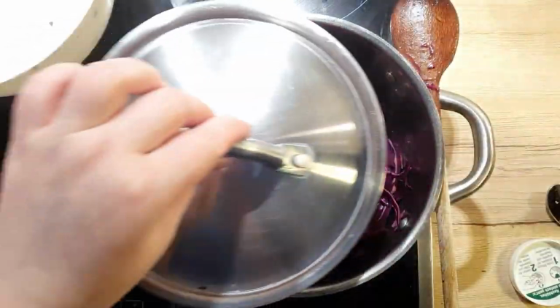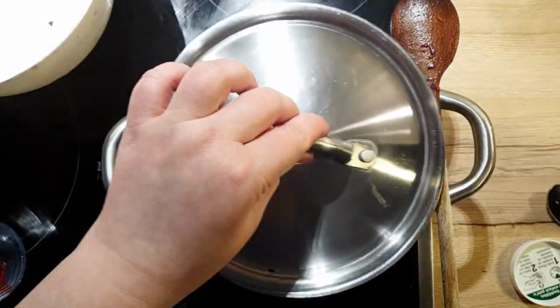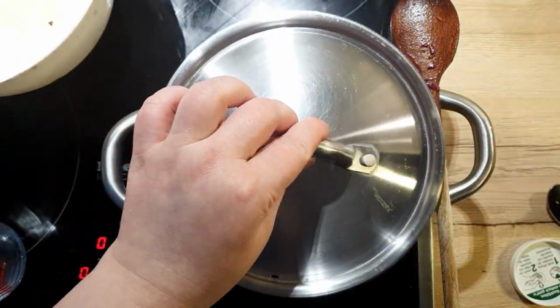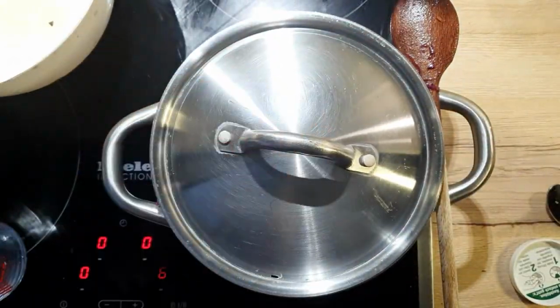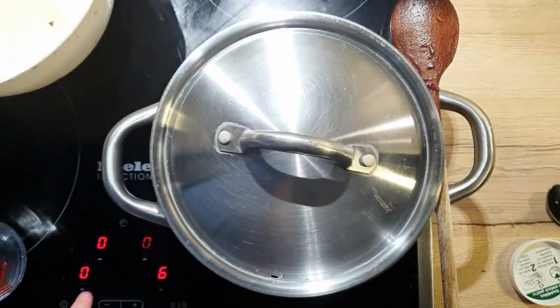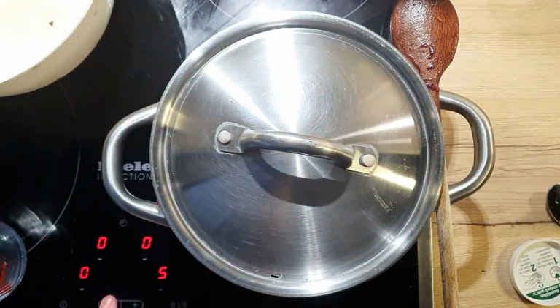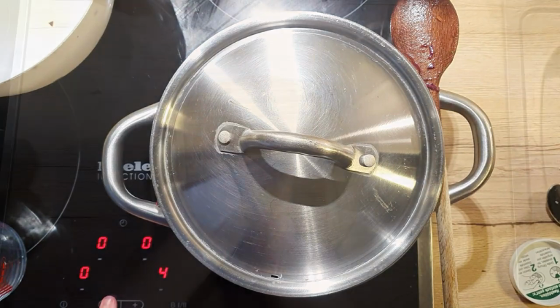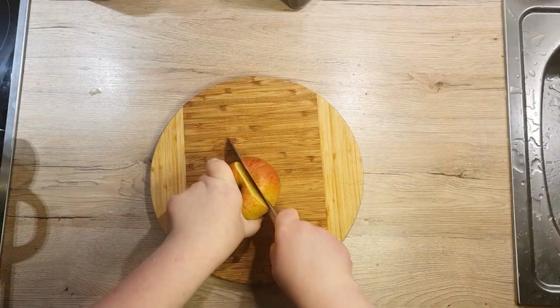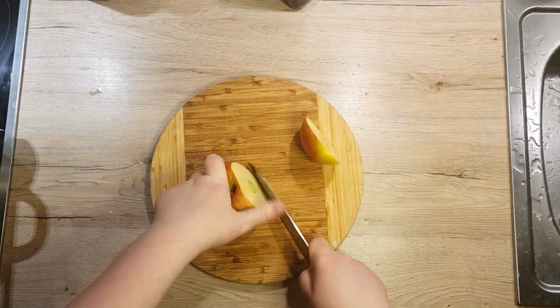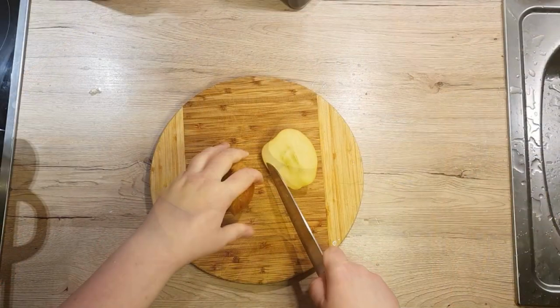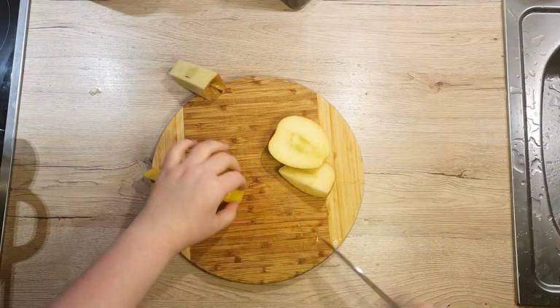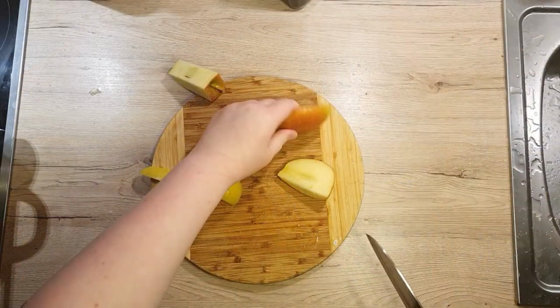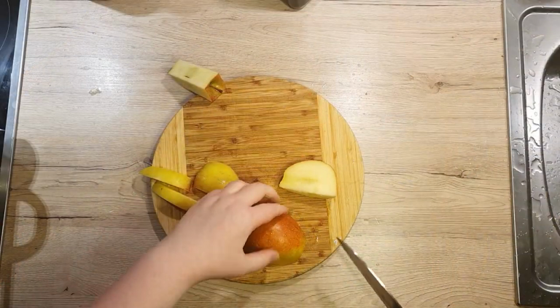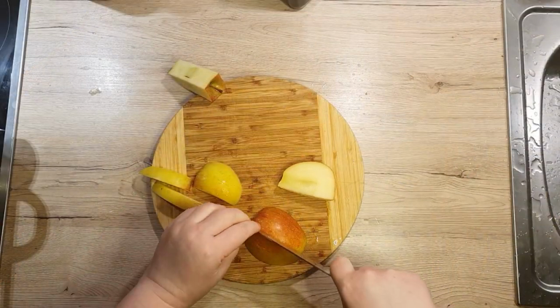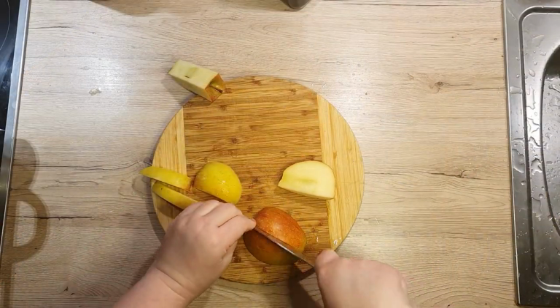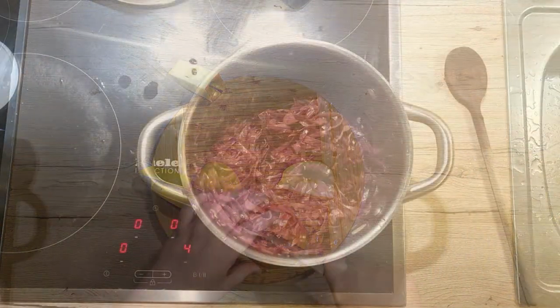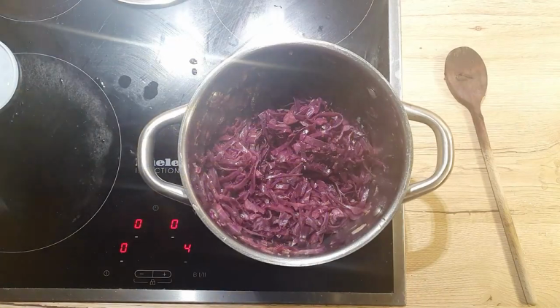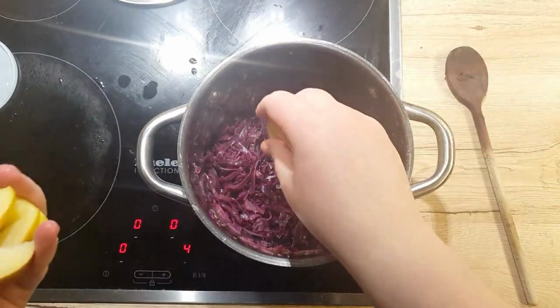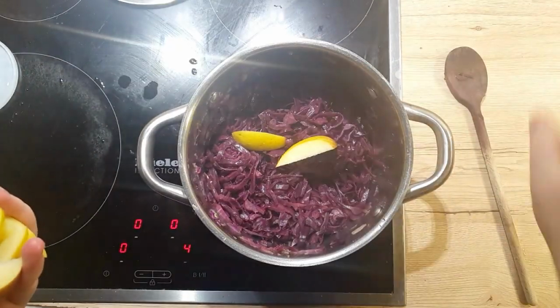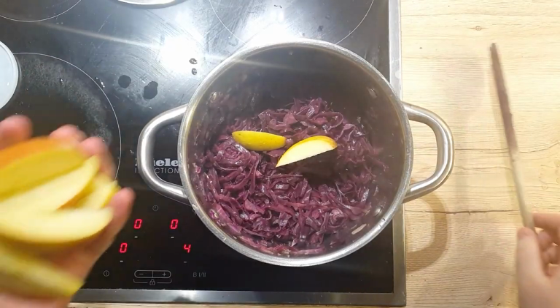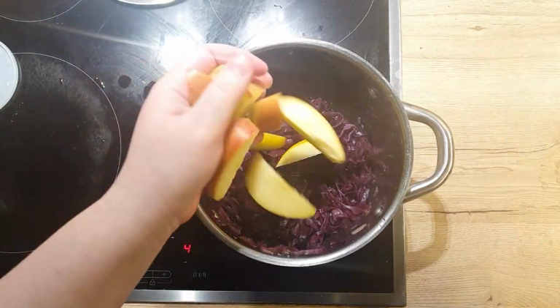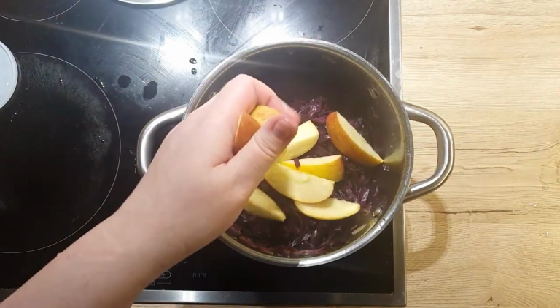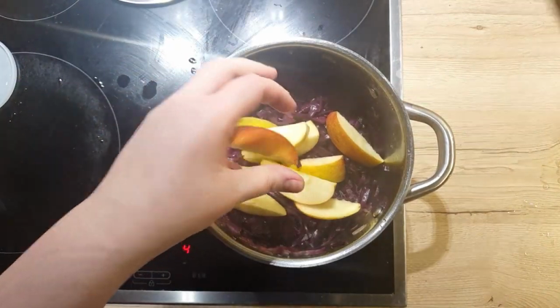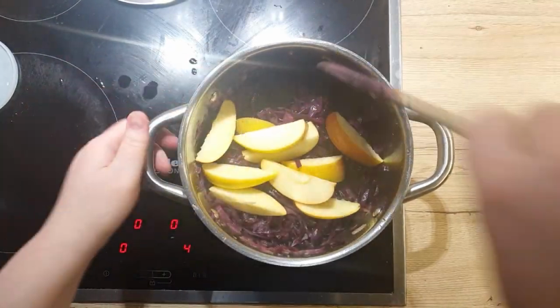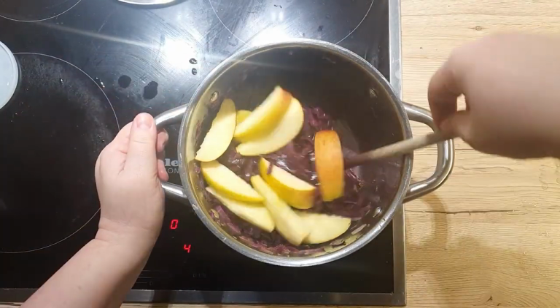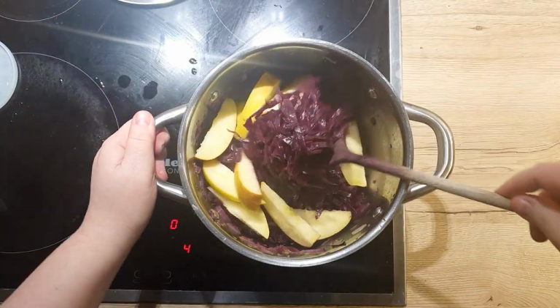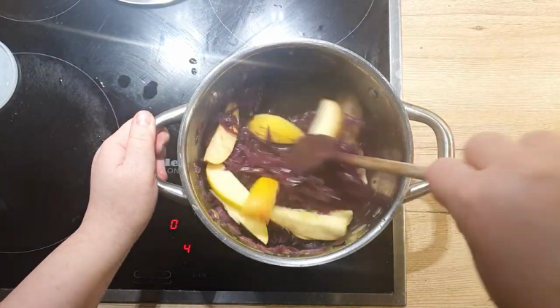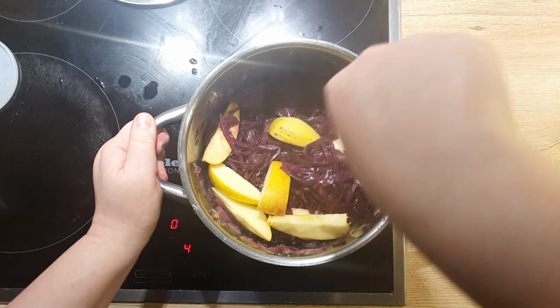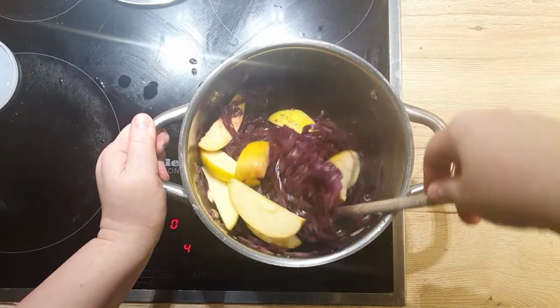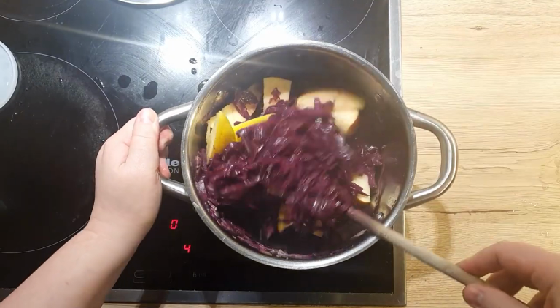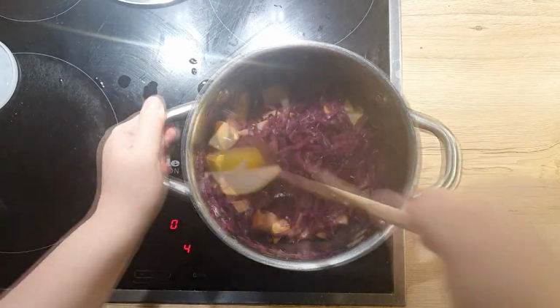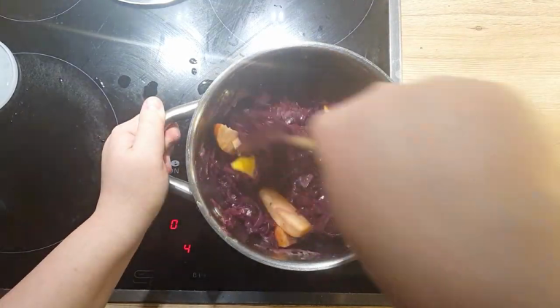Make sure you stir occasionally. Then mix it in and let it cook for another 30-45 minutes.